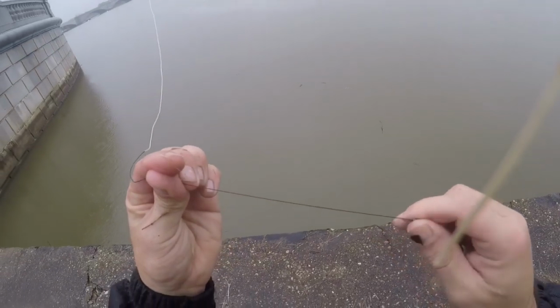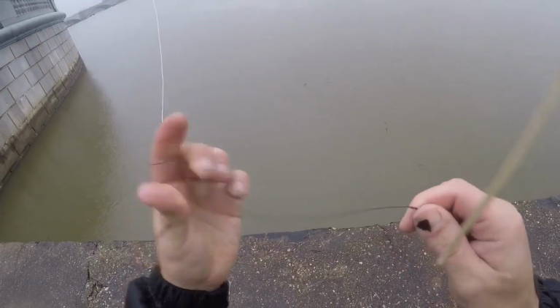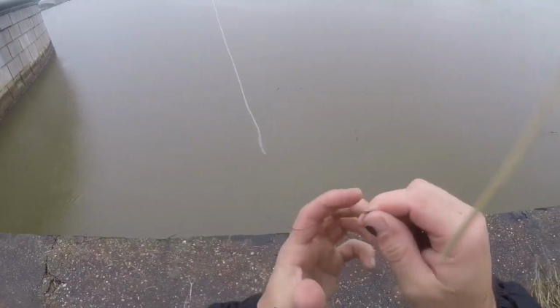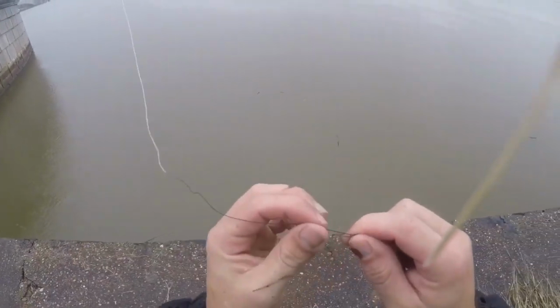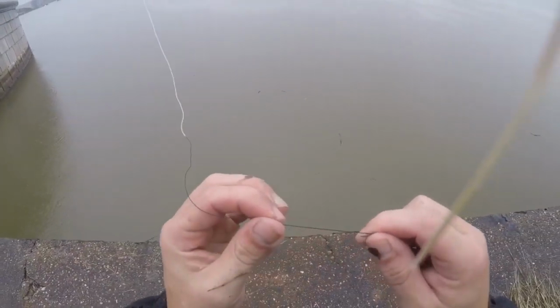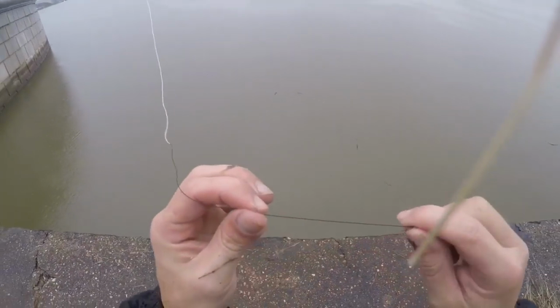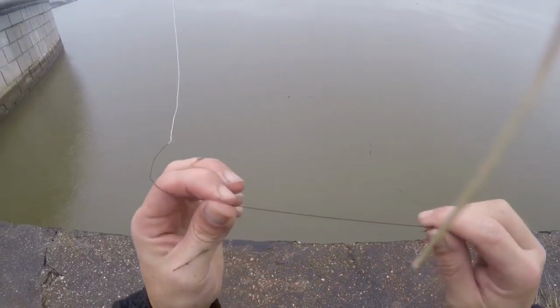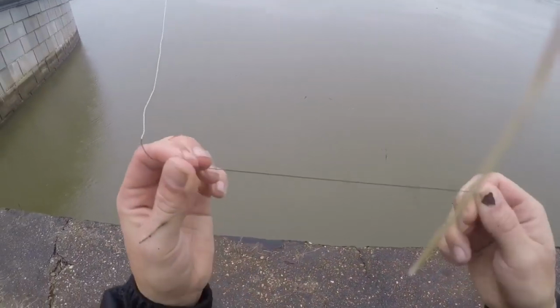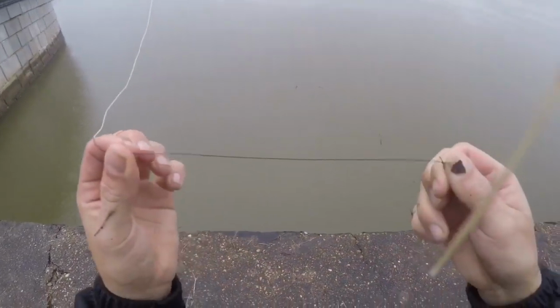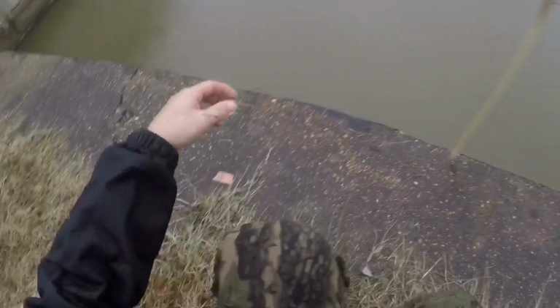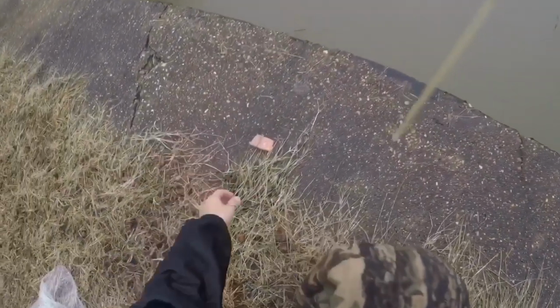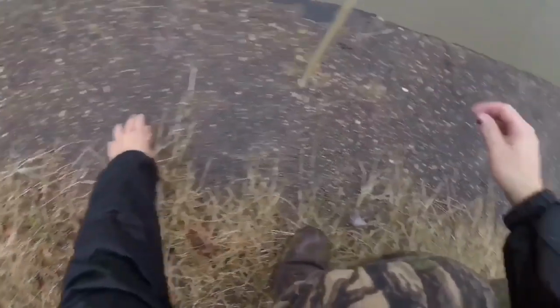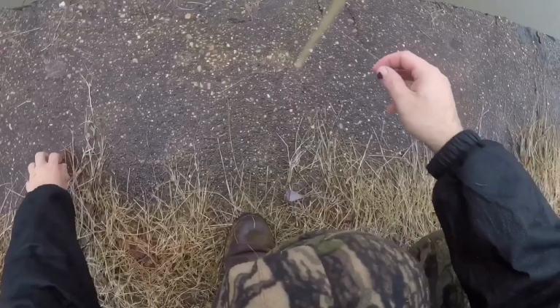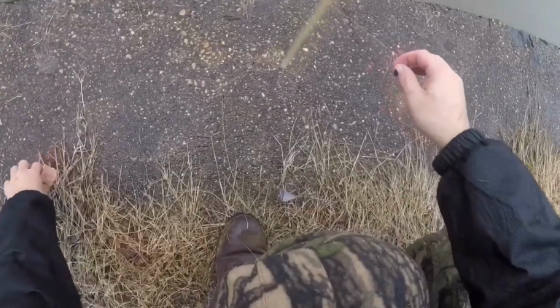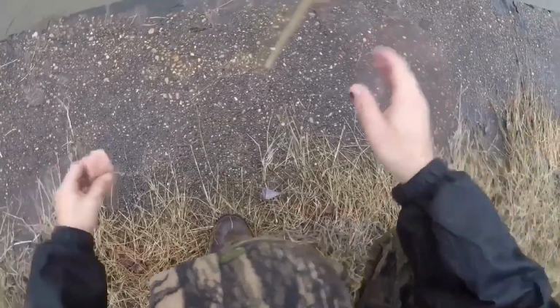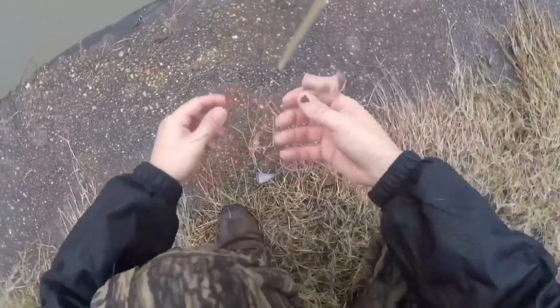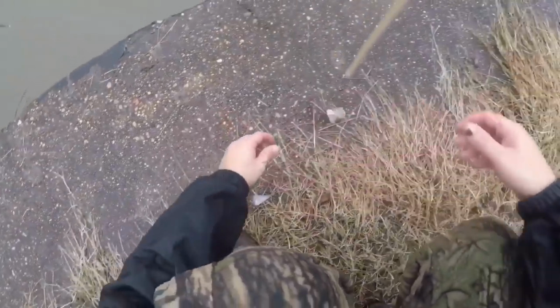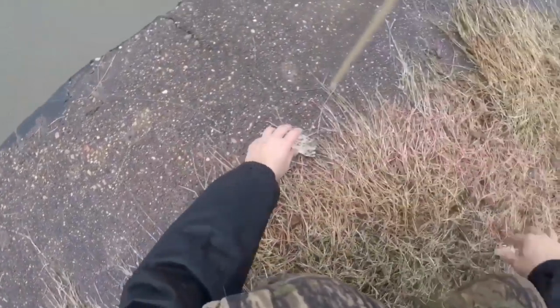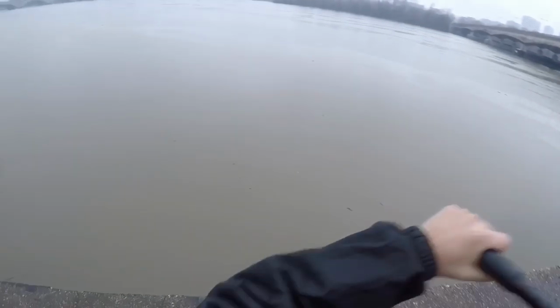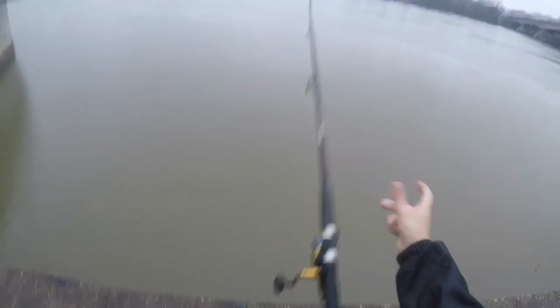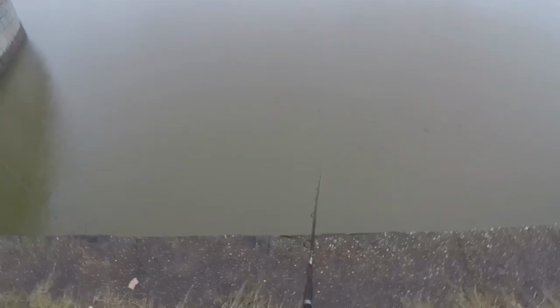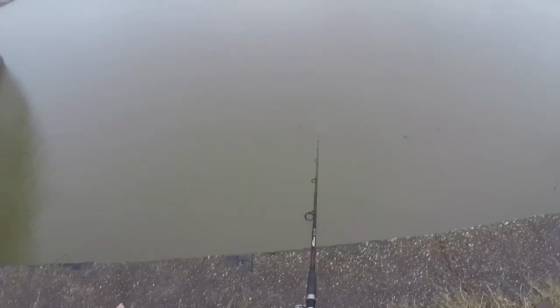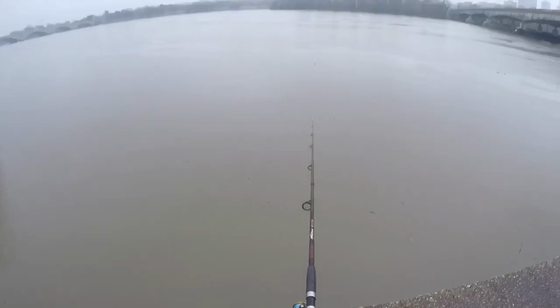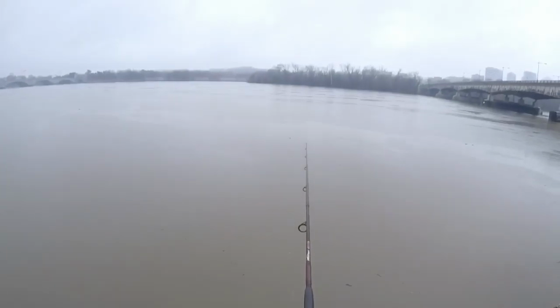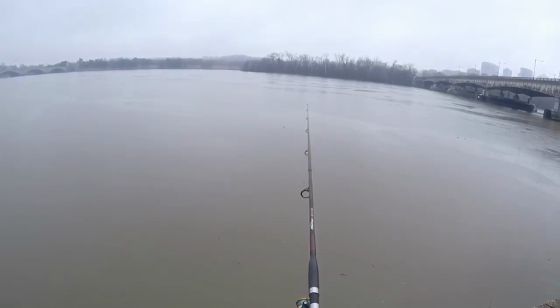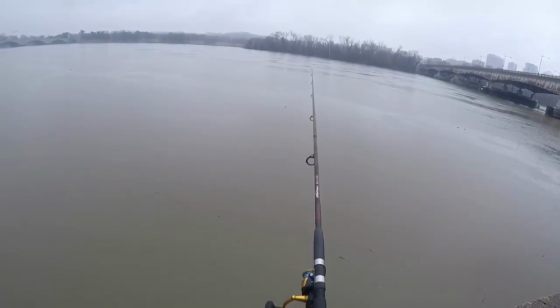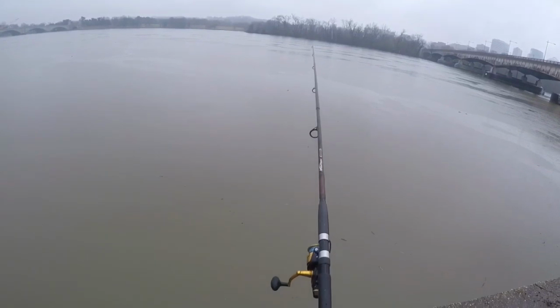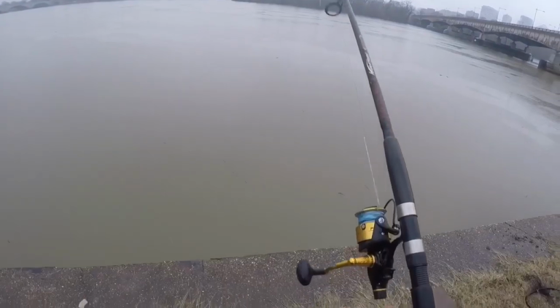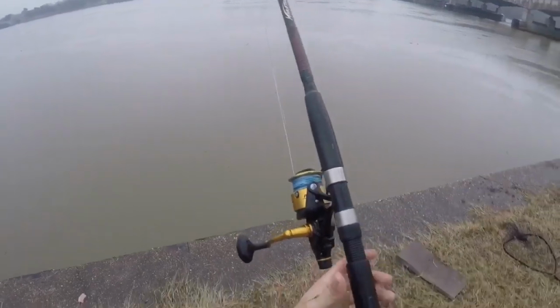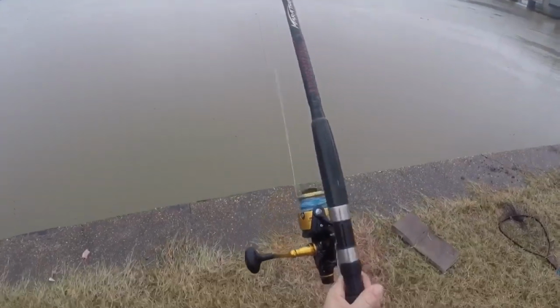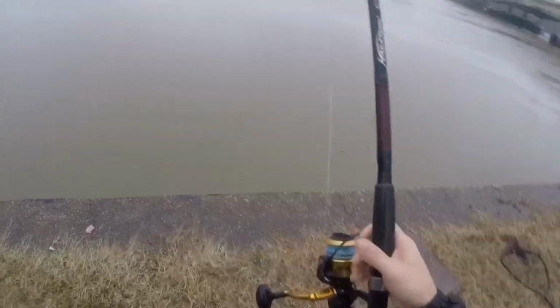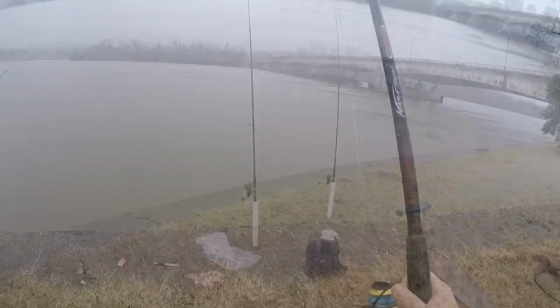I should probably switch that, but whatever, I'm going to go for it. I need to get out in this water, y'all. Whoa, almost lost my damn ride. Let's not do that again.